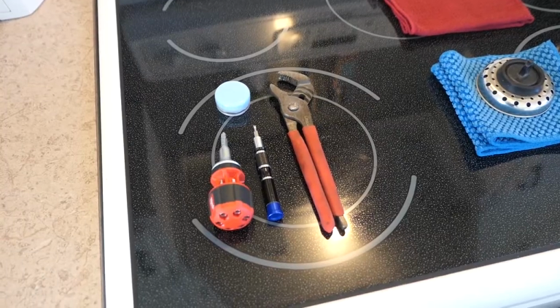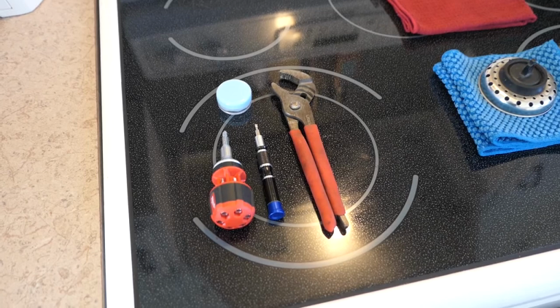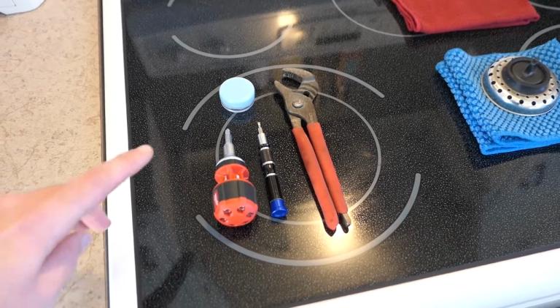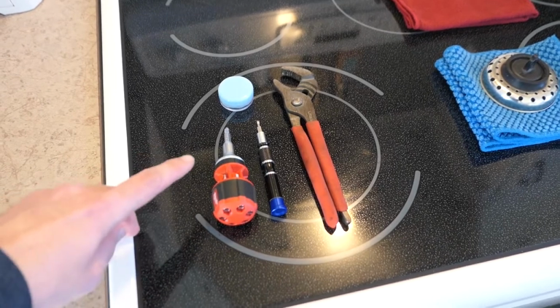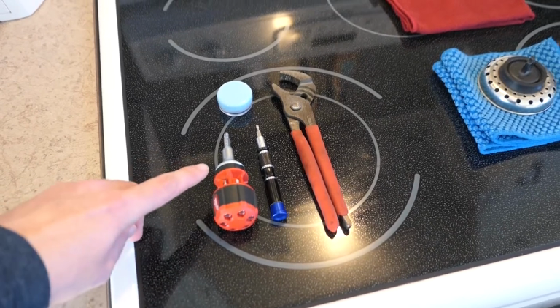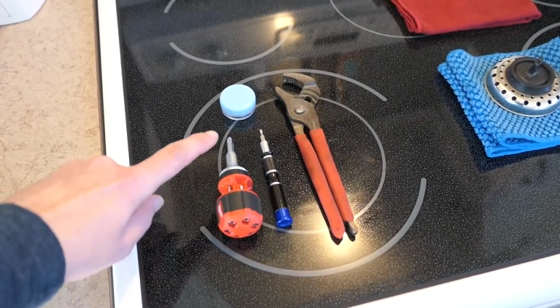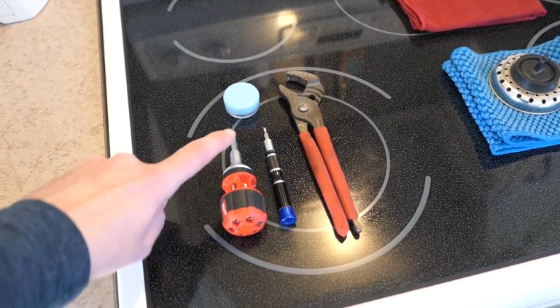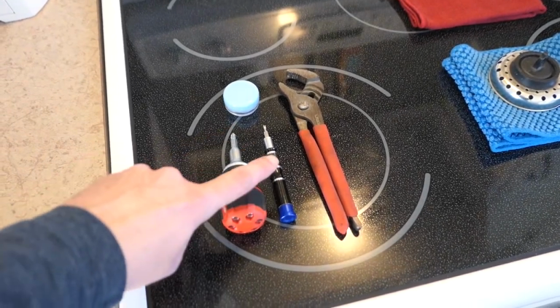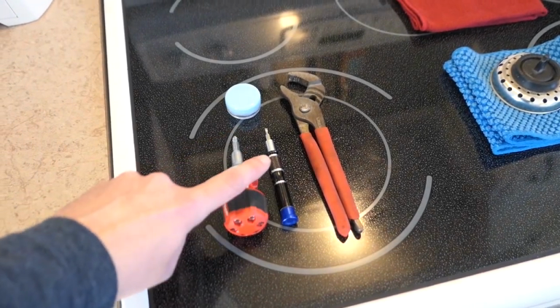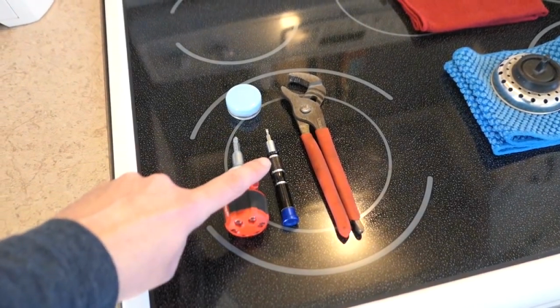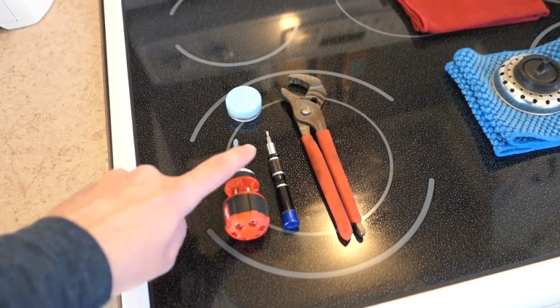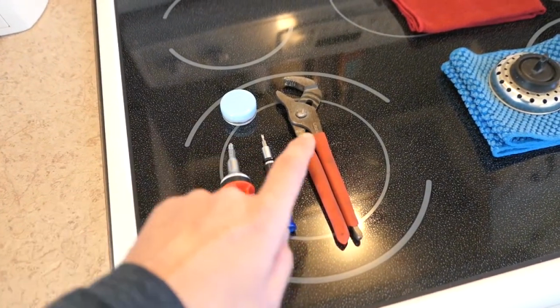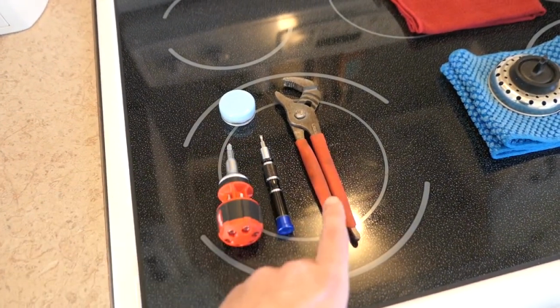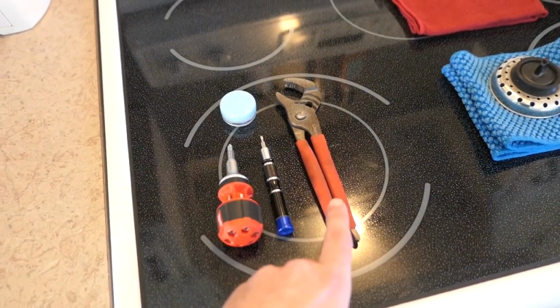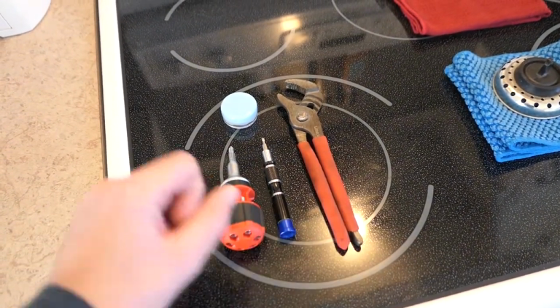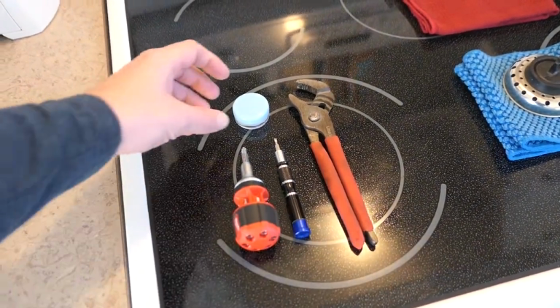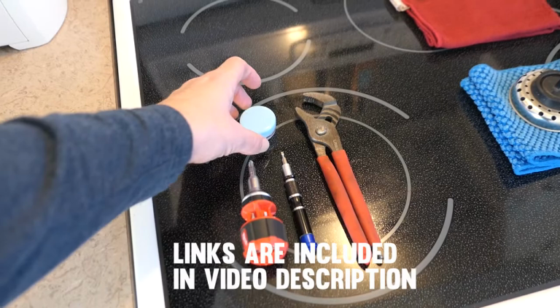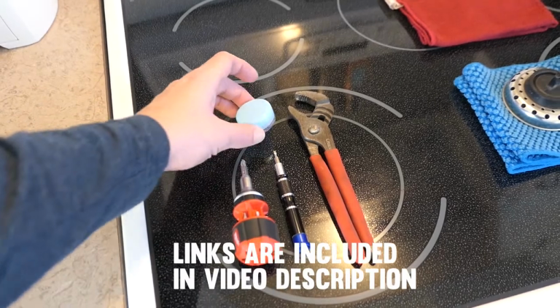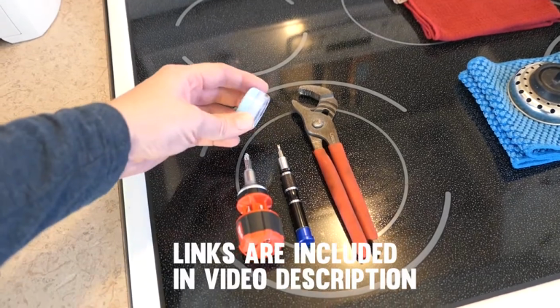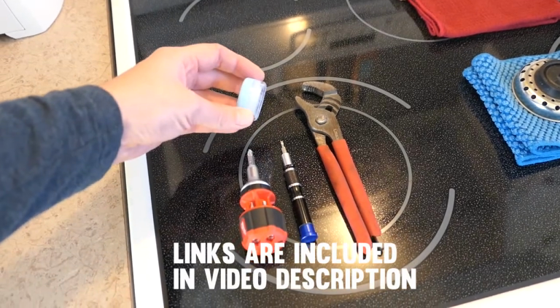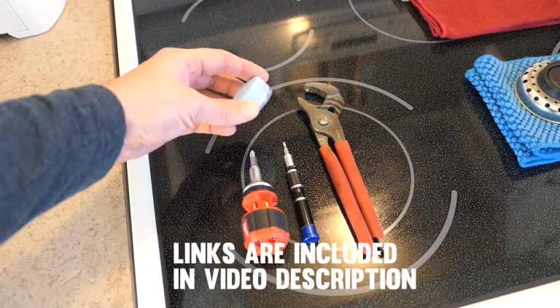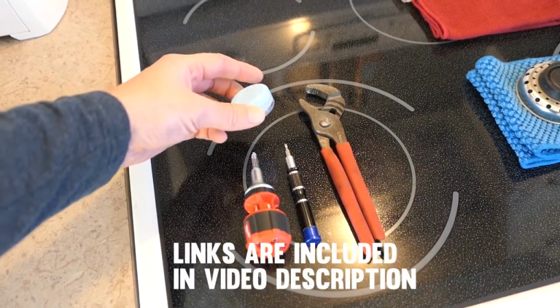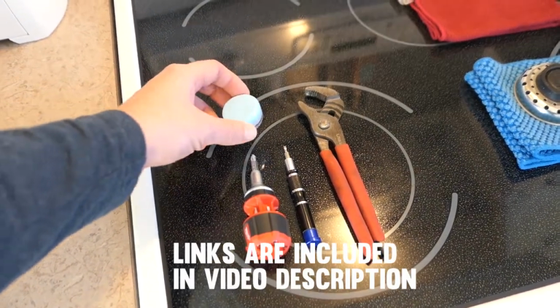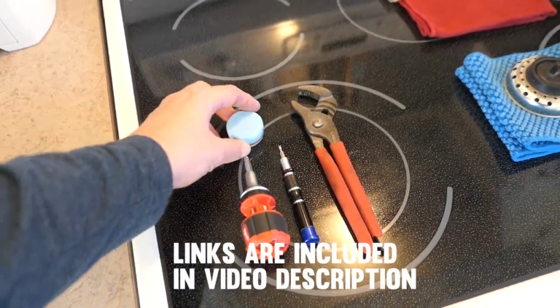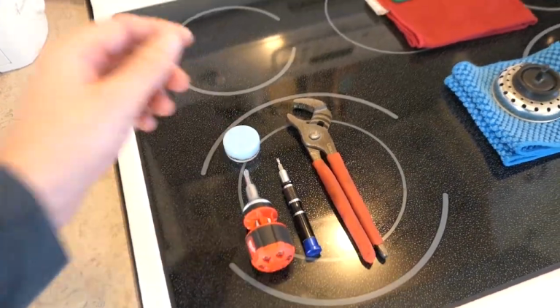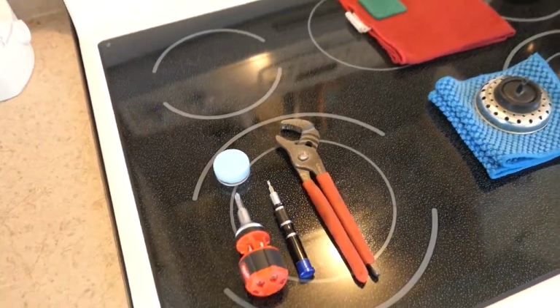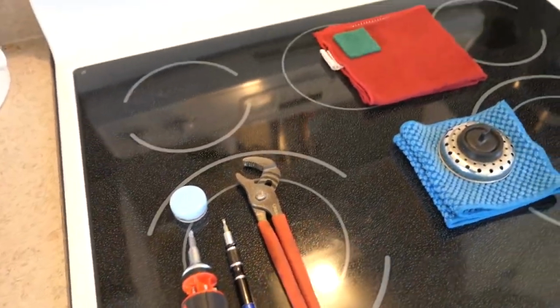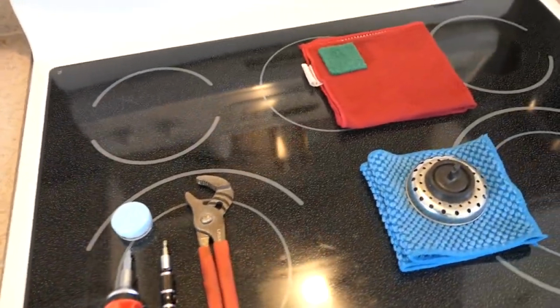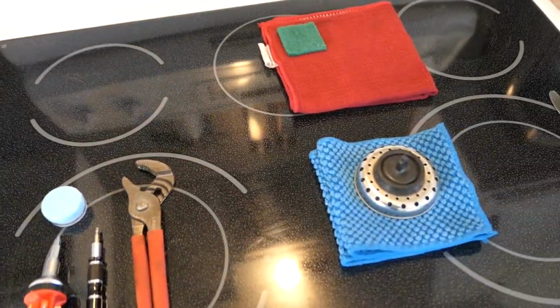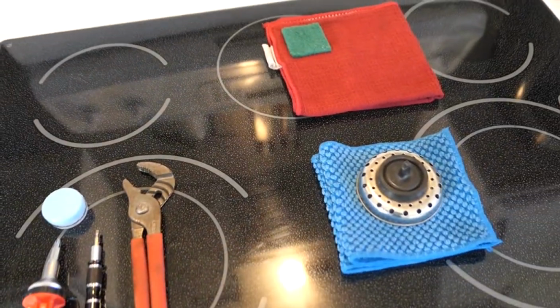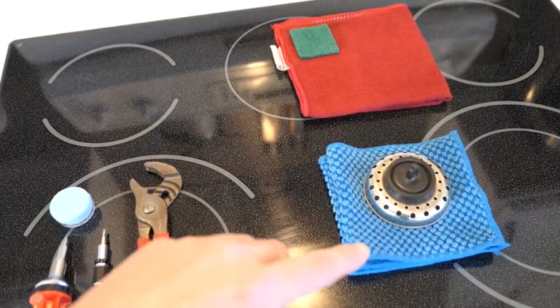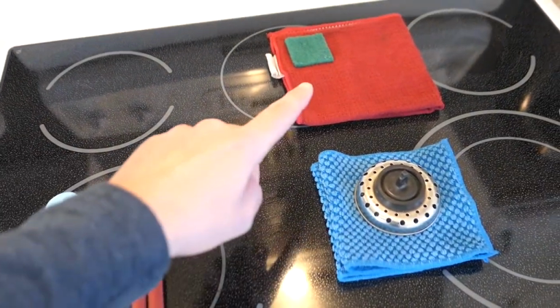These are the tools you'll need: two screwdrivers, a pair of pliers, and some plumber's grease. These are nice-to-have tools.